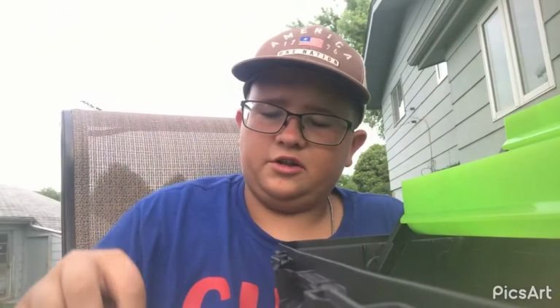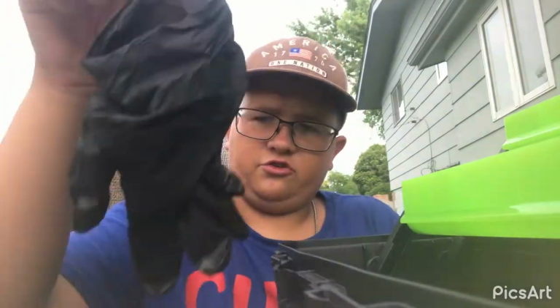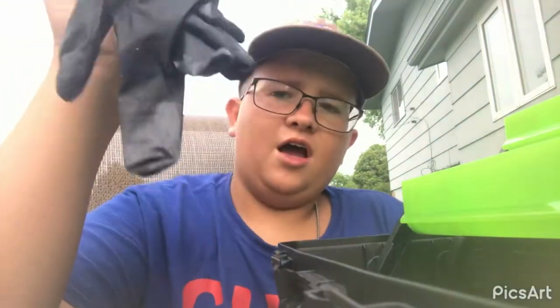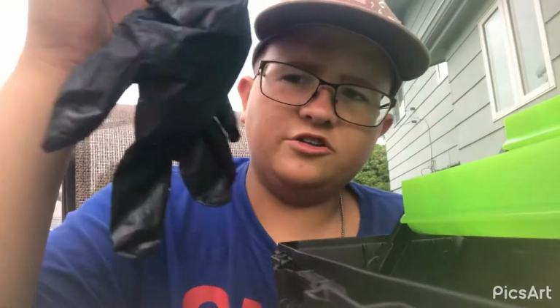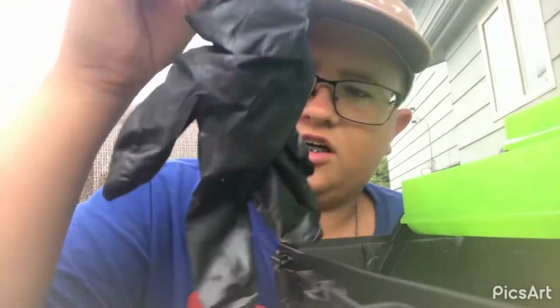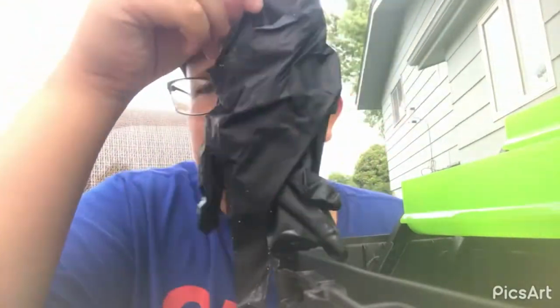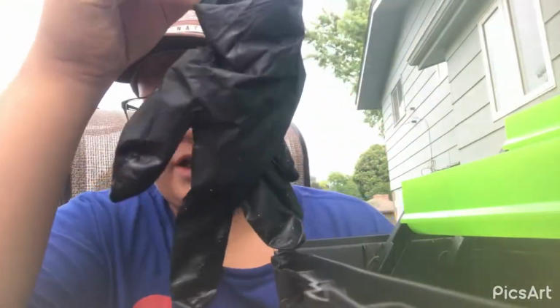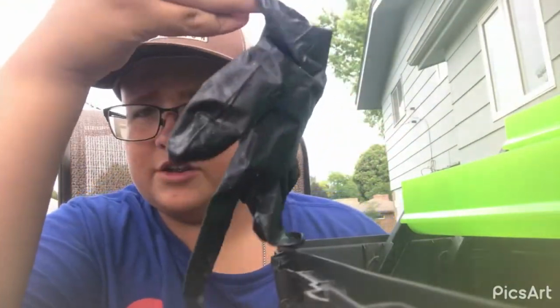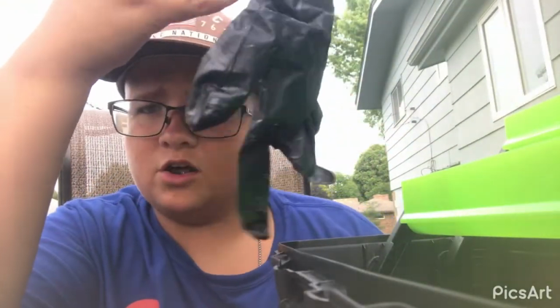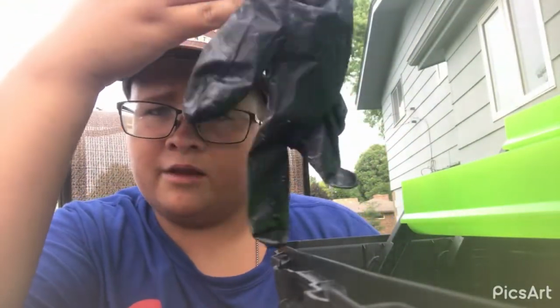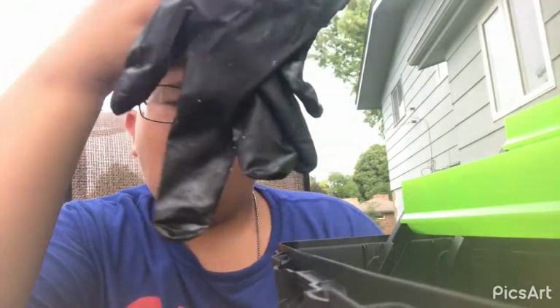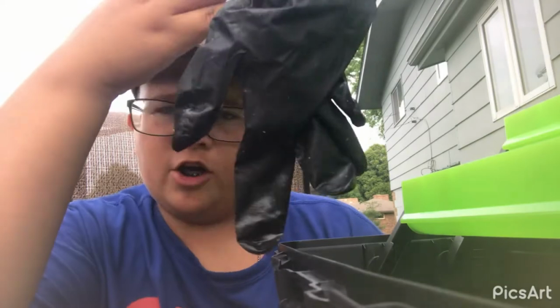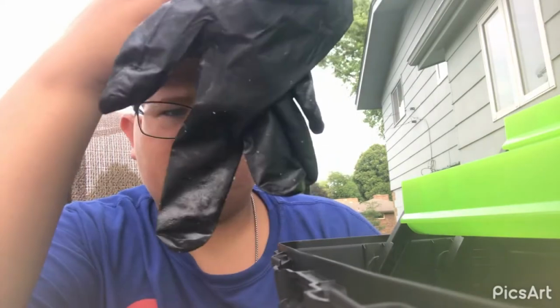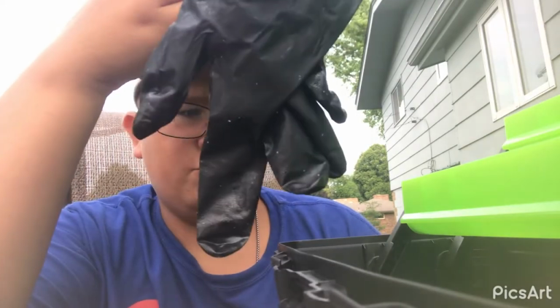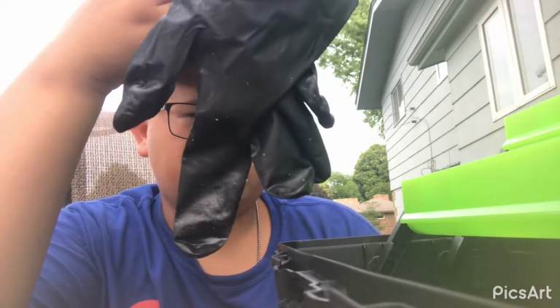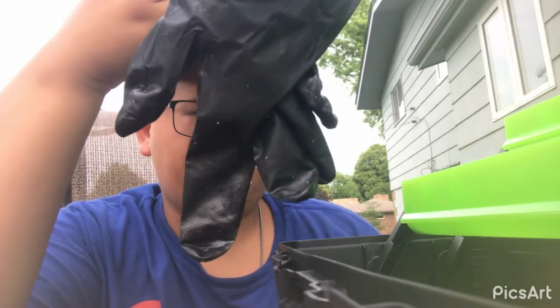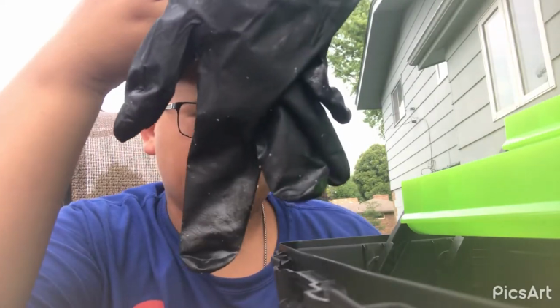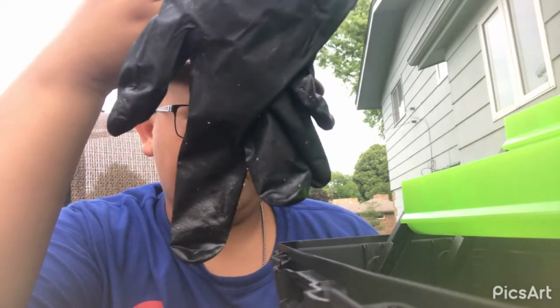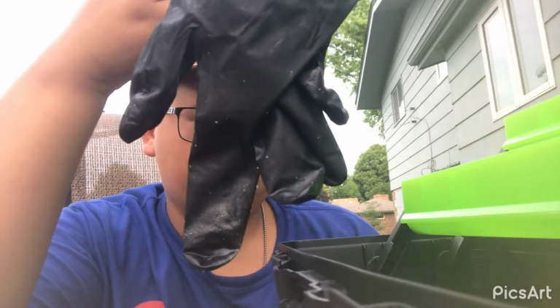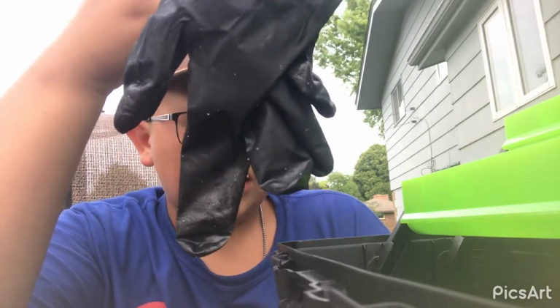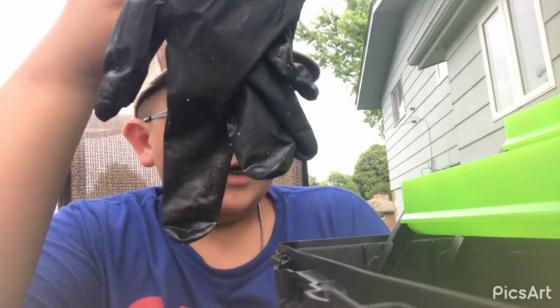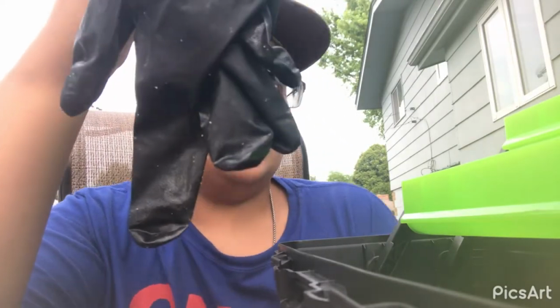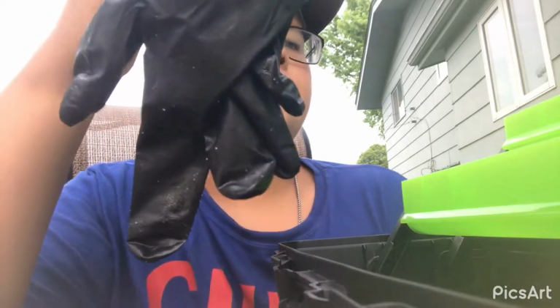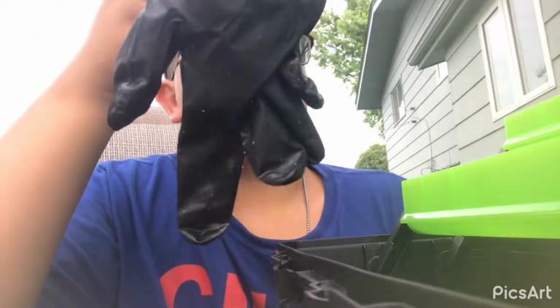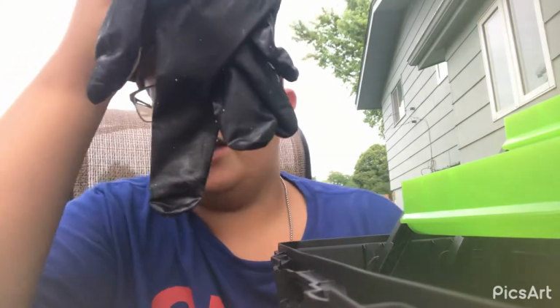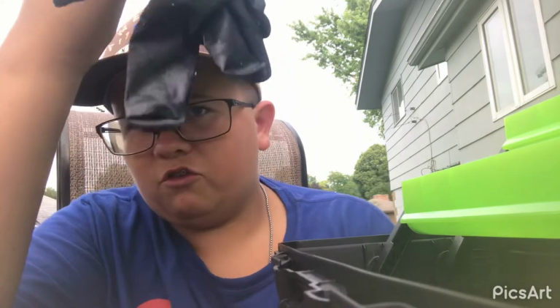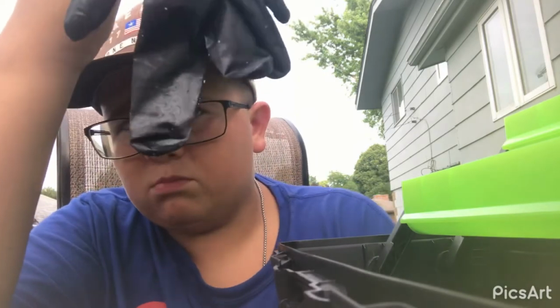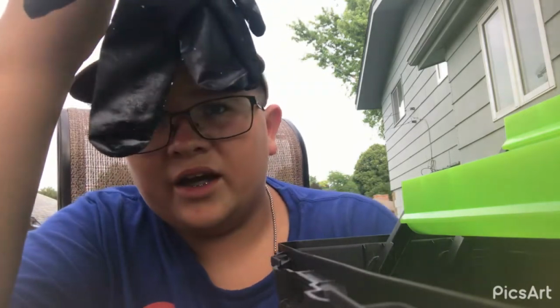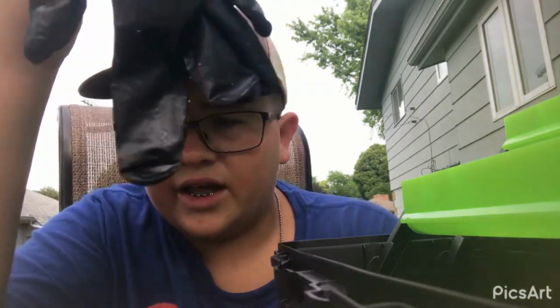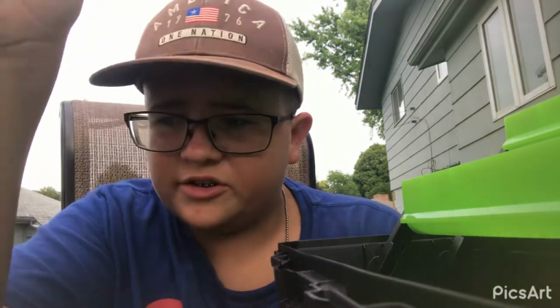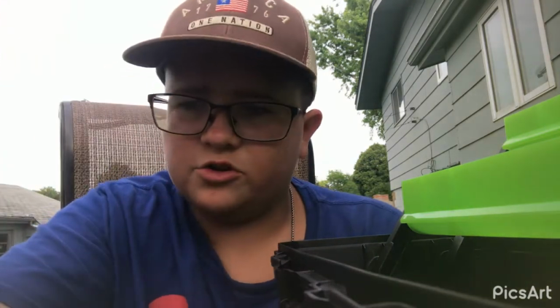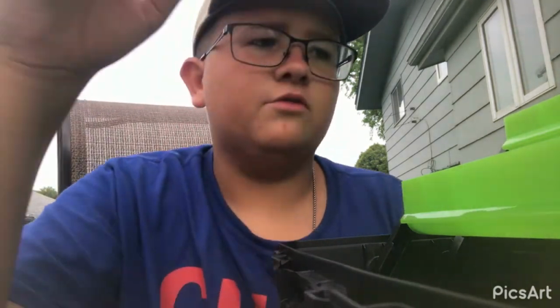I use this glove to take out that nasty hot dog bait I made. If you want to go see that video, it's a few videos ago. It's kind of nasty. So let's move on.